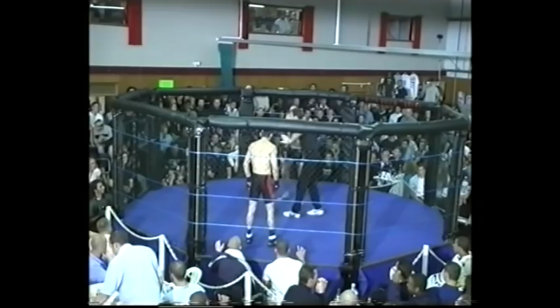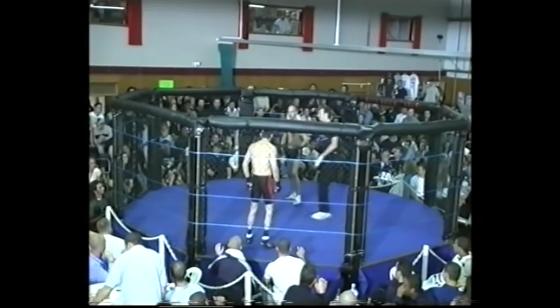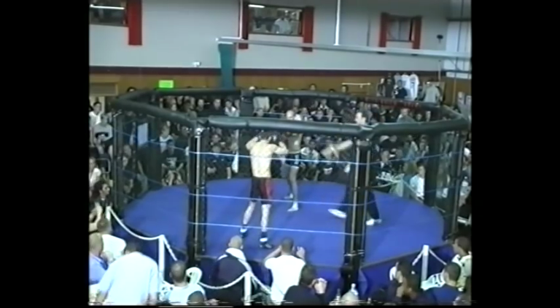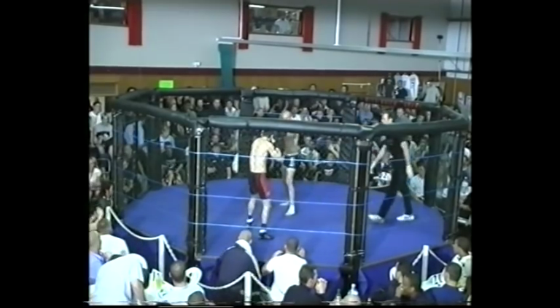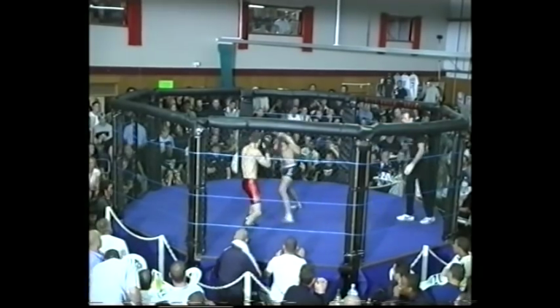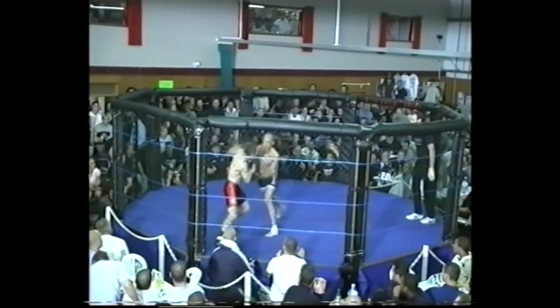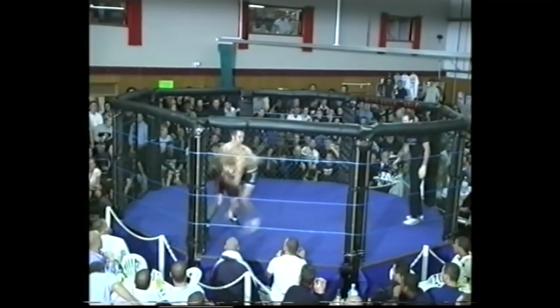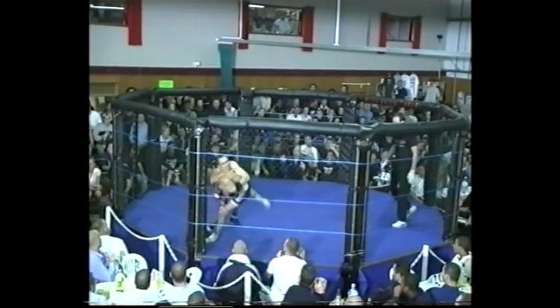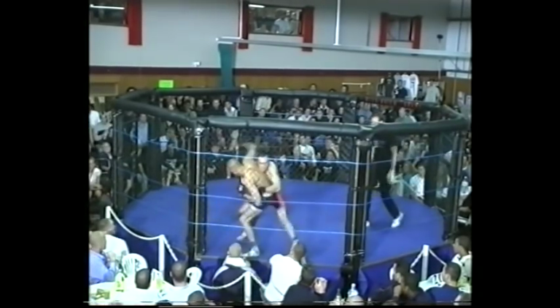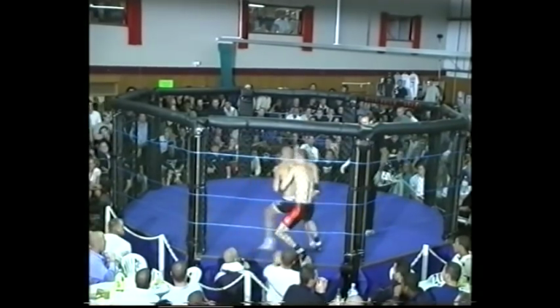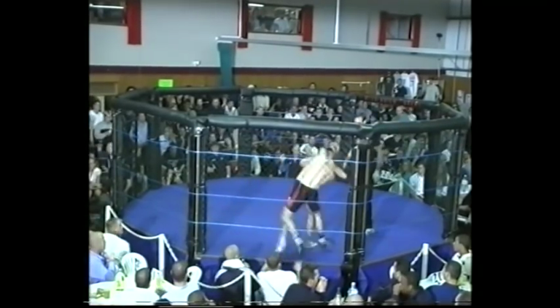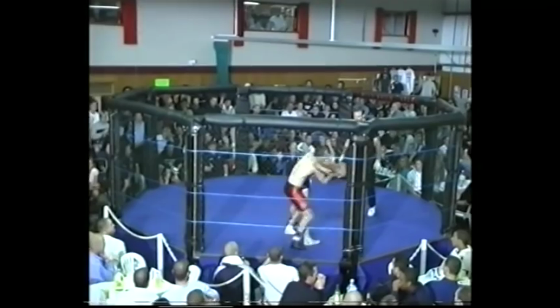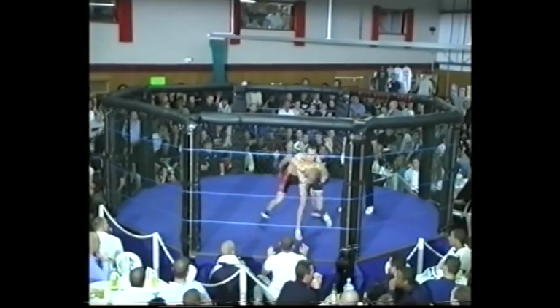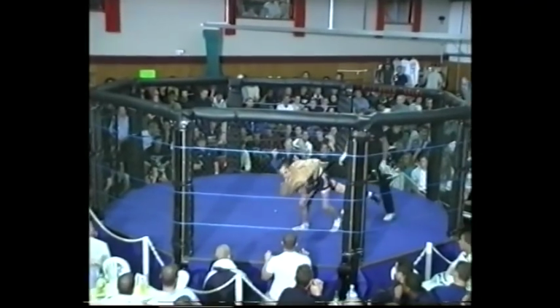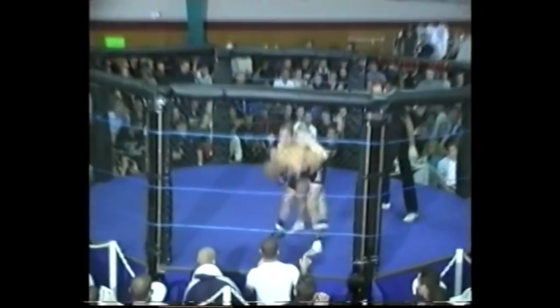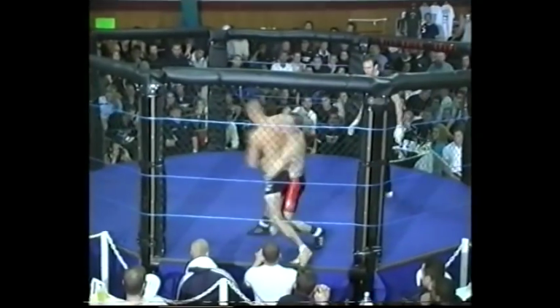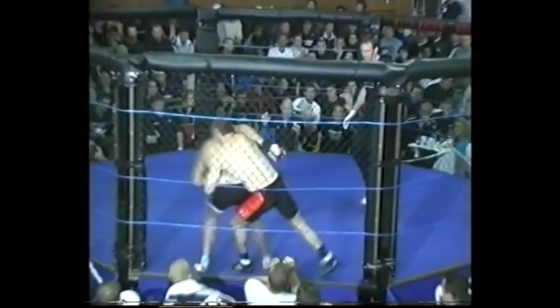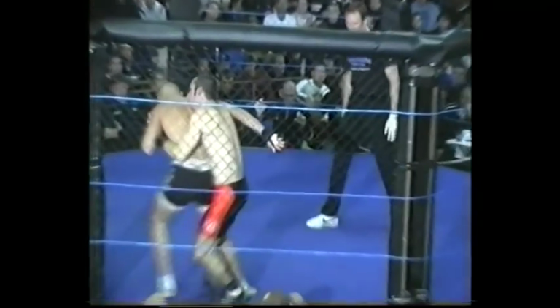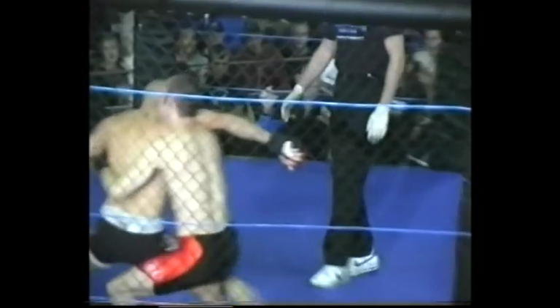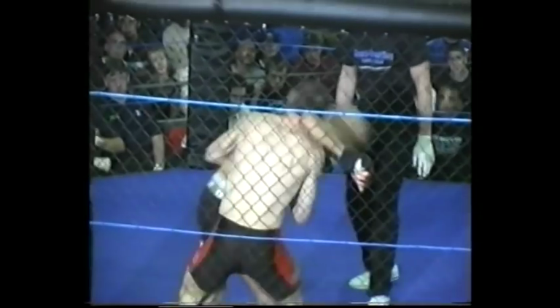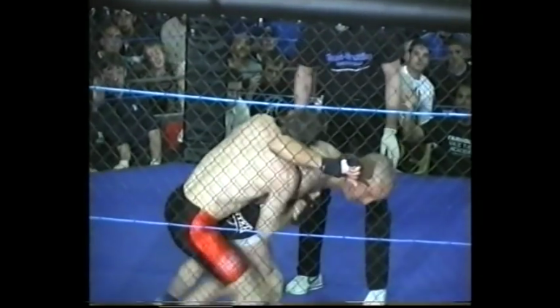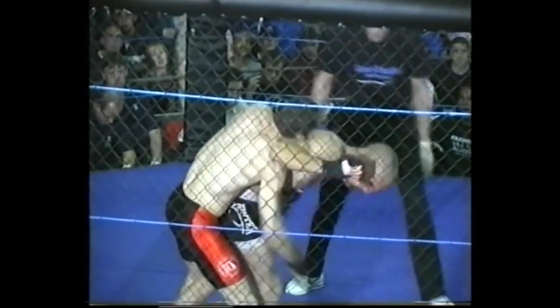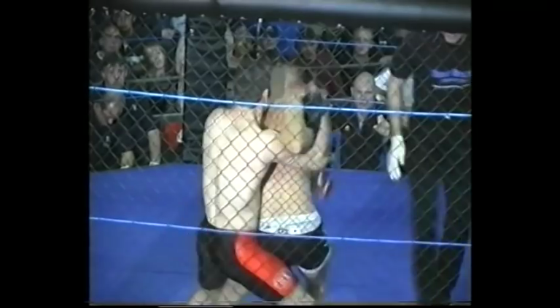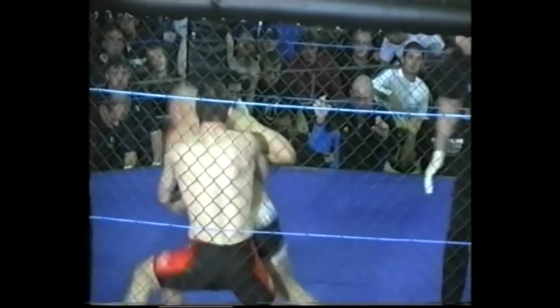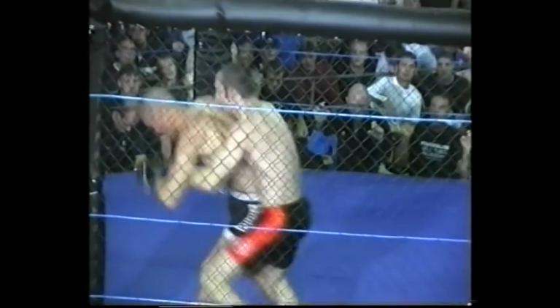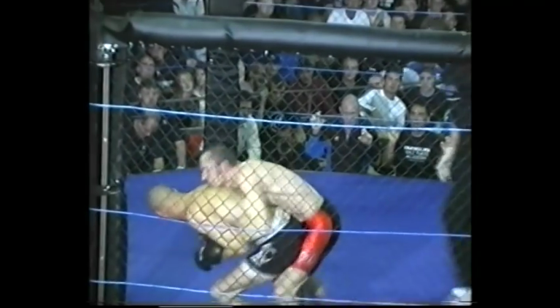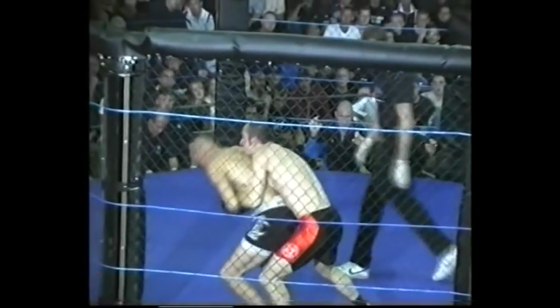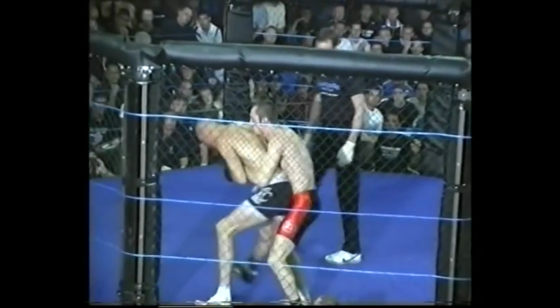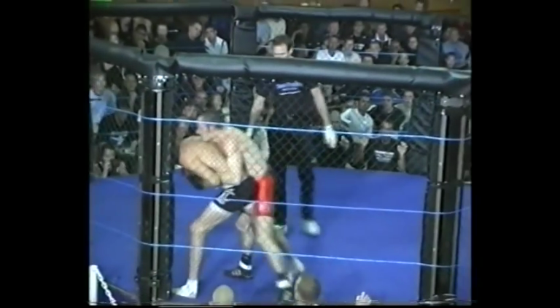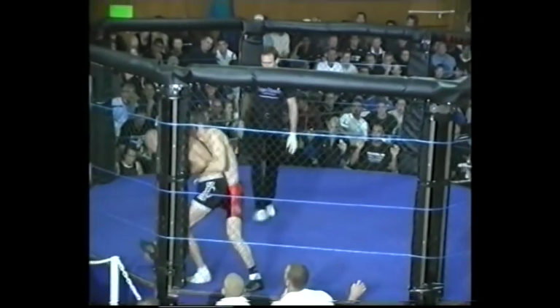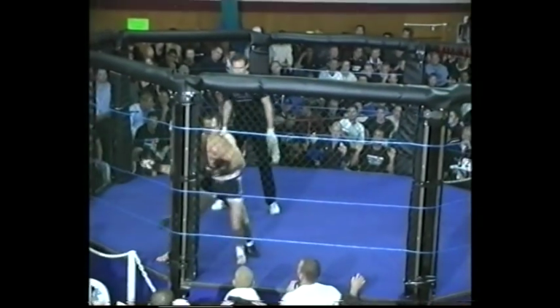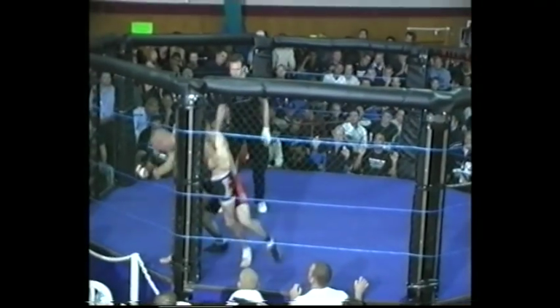Seconds out, round one. Touch gloves. Ricky landed a right hand straight away. Neil MacLeod has got his back, trying to pull him into the clinch against the fence. Neil MacLeod is a very strong fighter with very good conditioning.